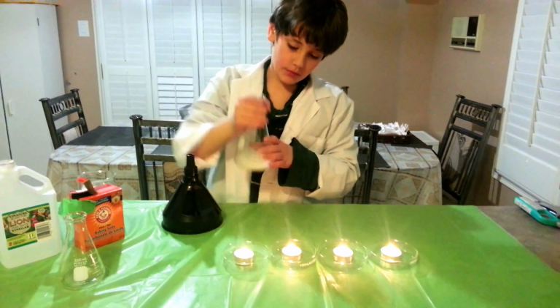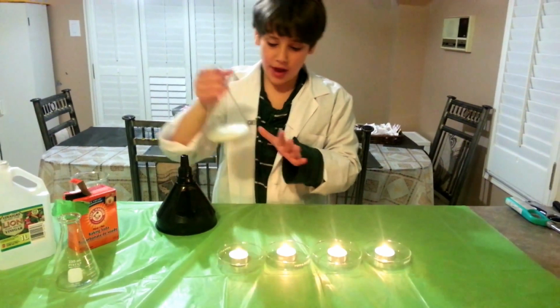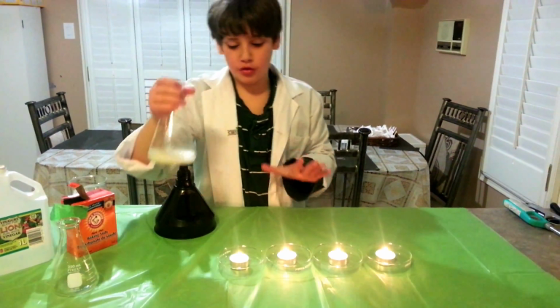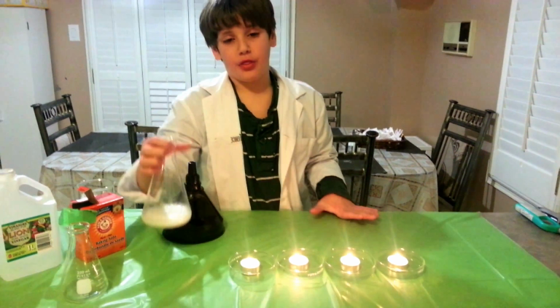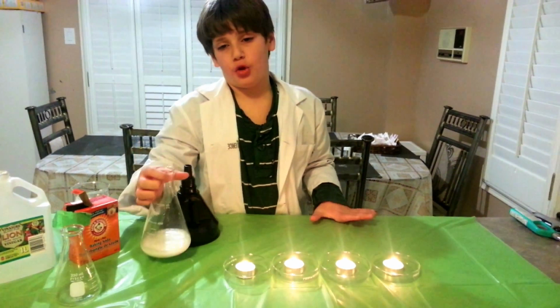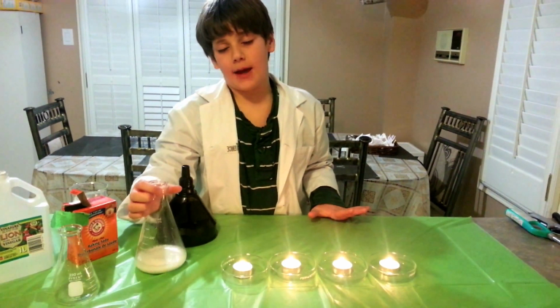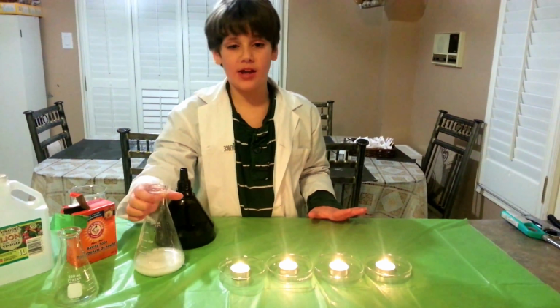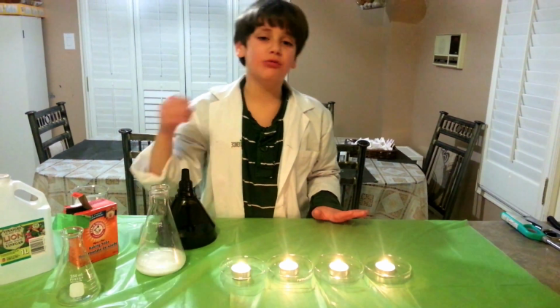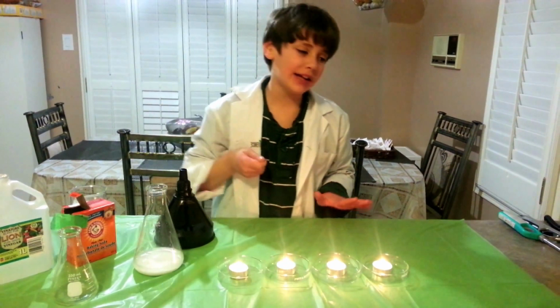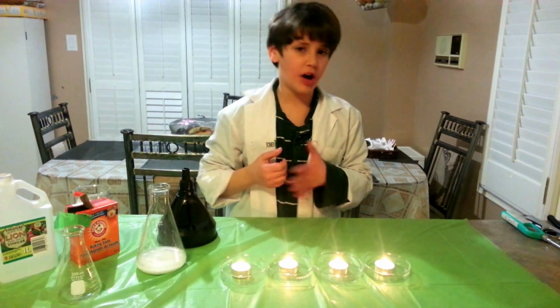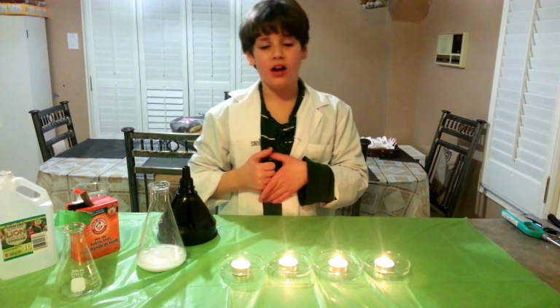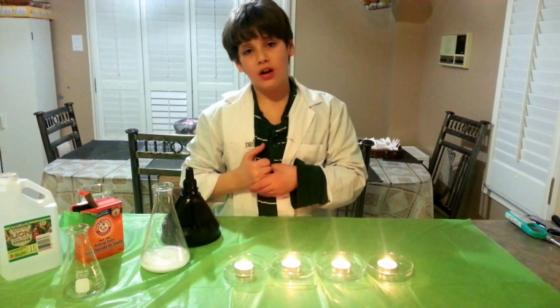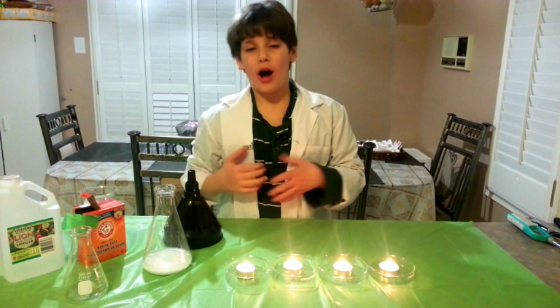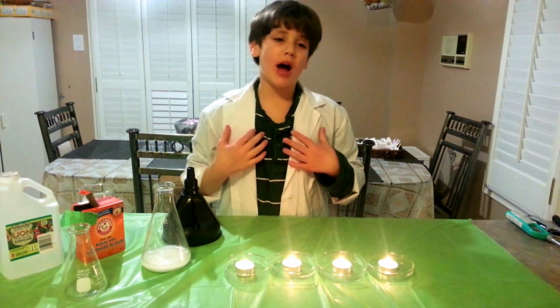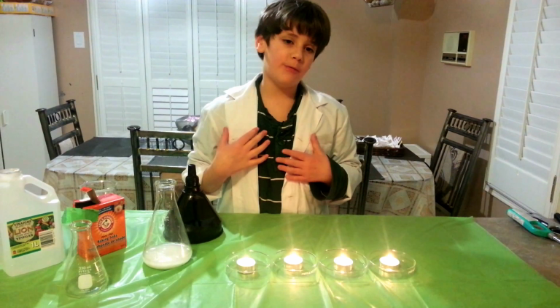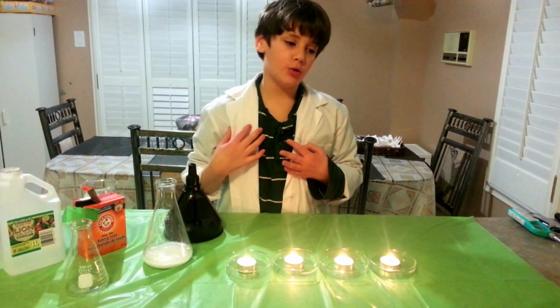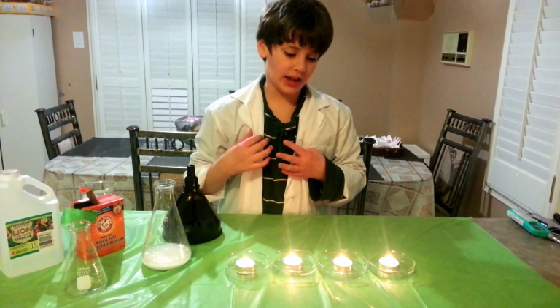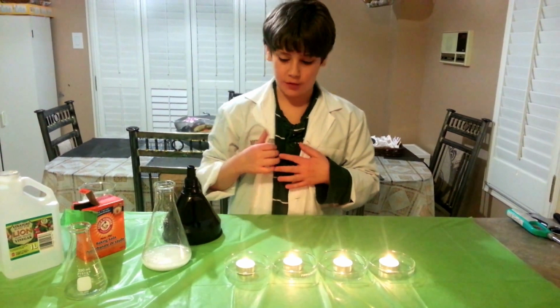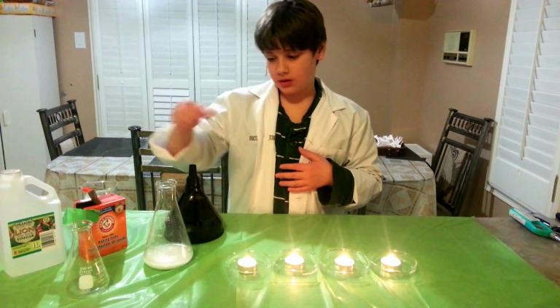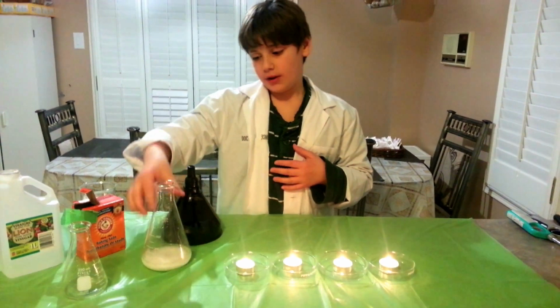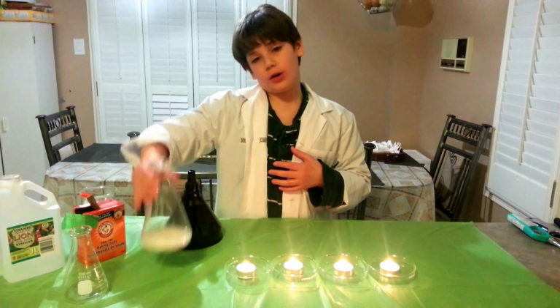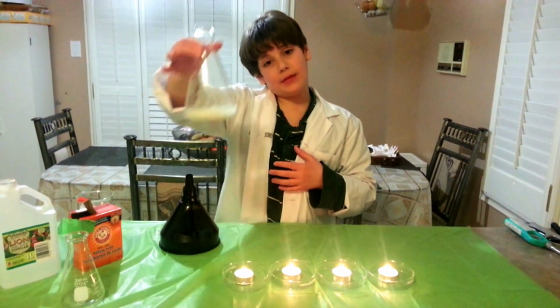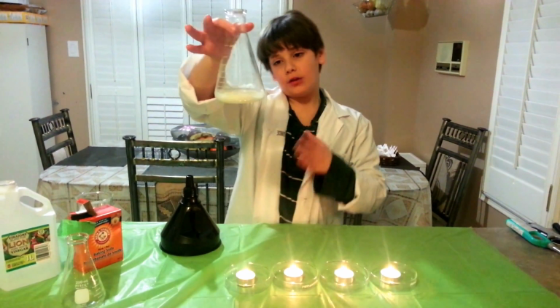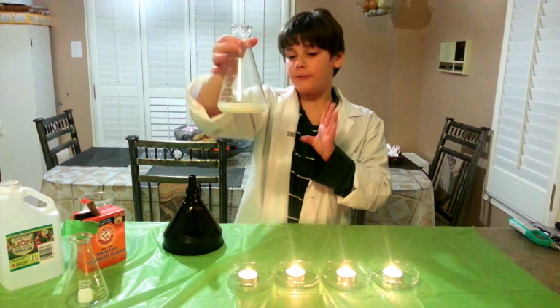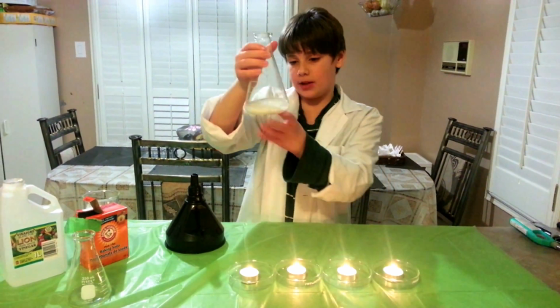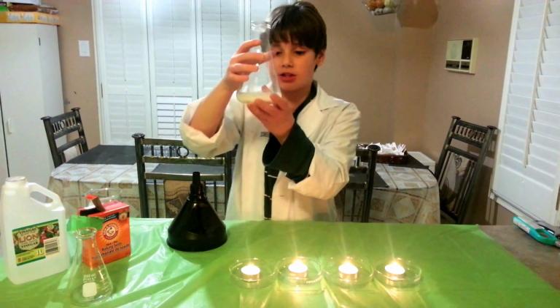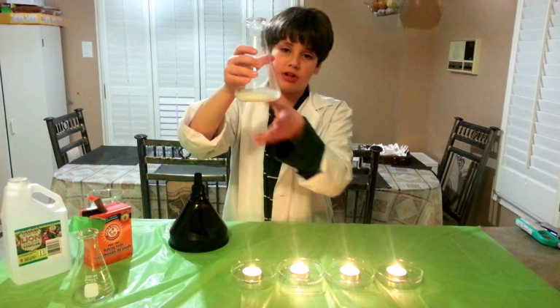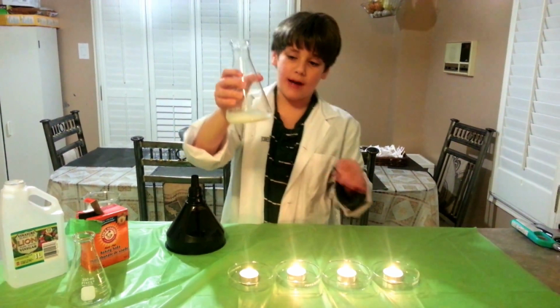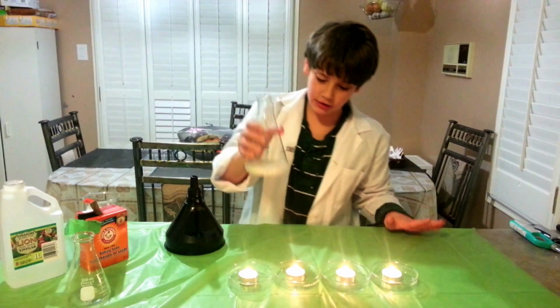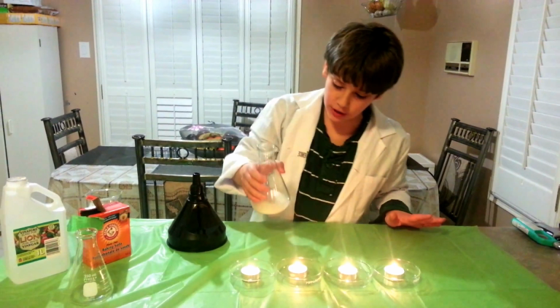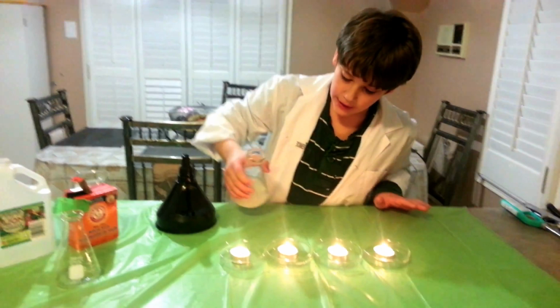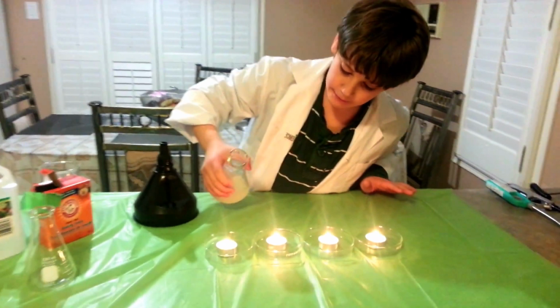Then the next step is to light the candles — my supervisor already lit them for me. Then the next step is to grab your funnel flask with the baking soda and pour it.